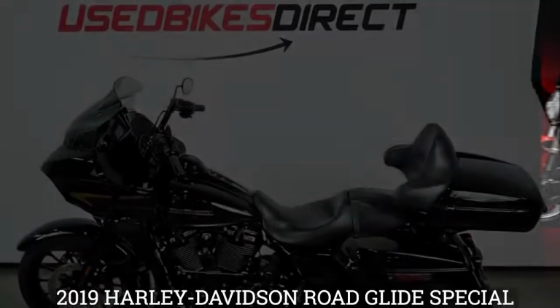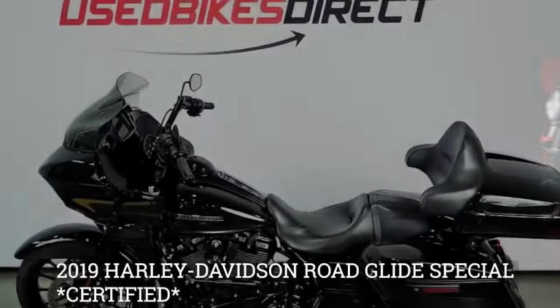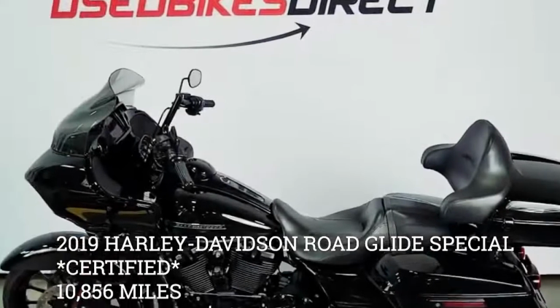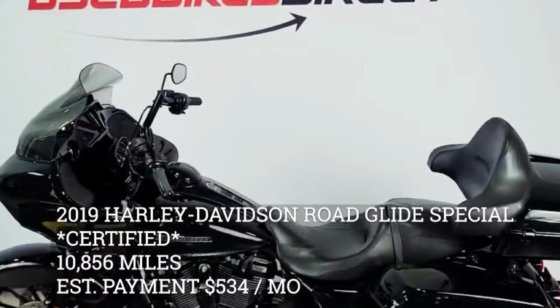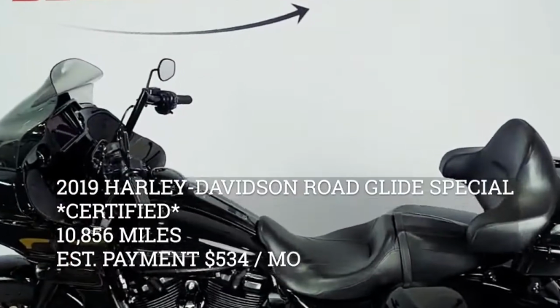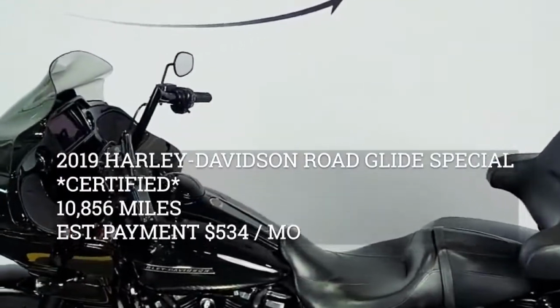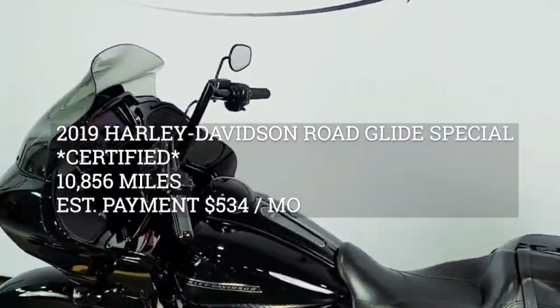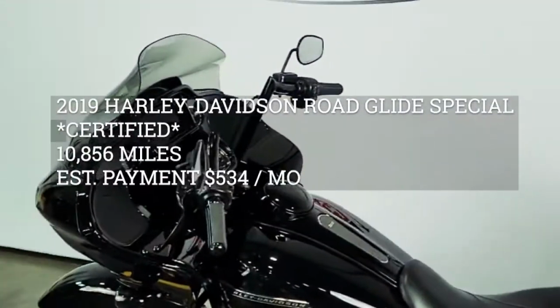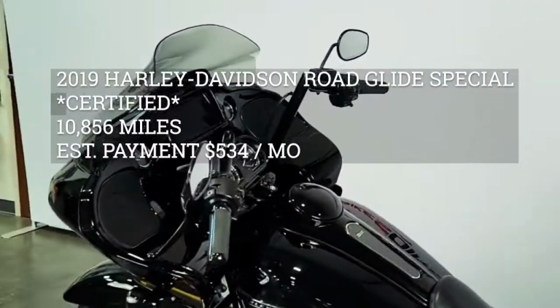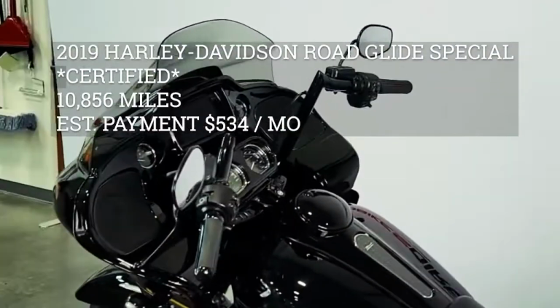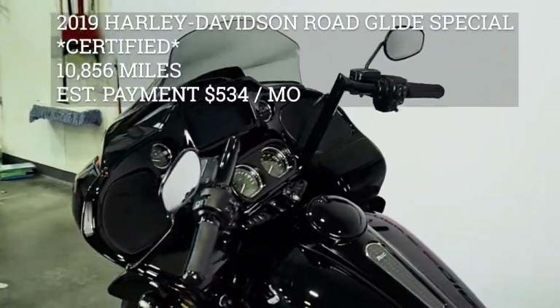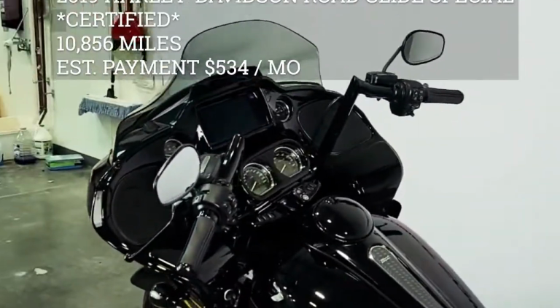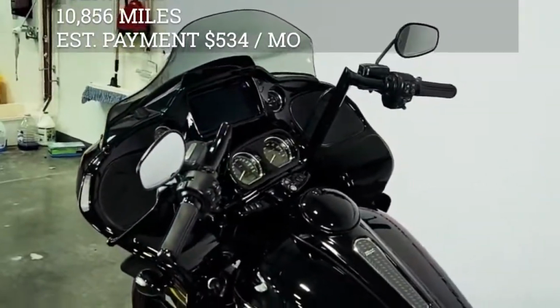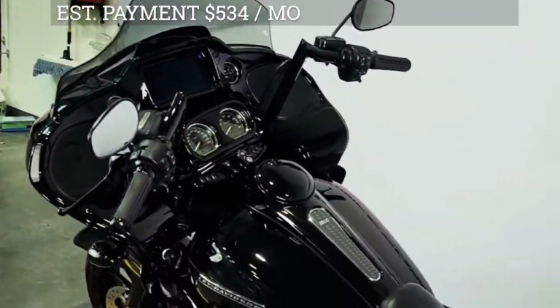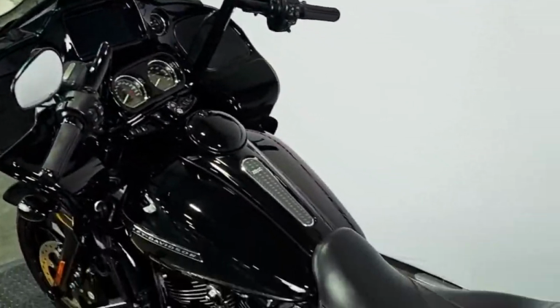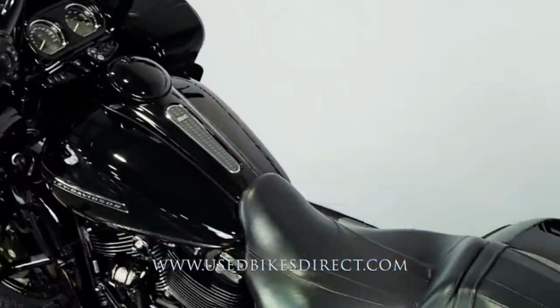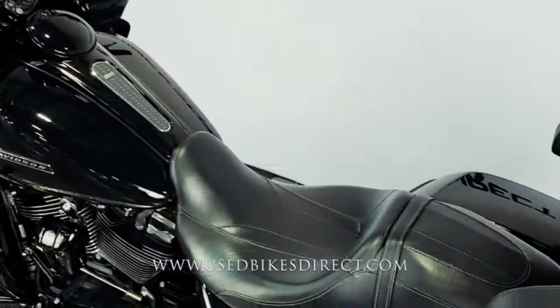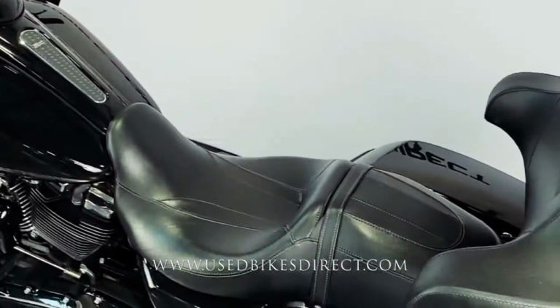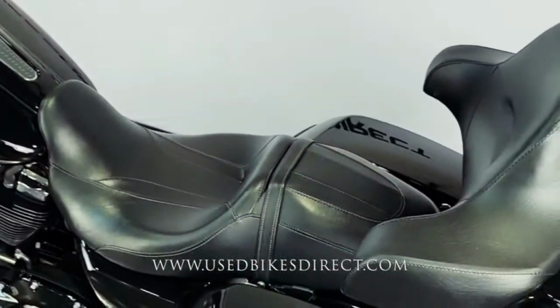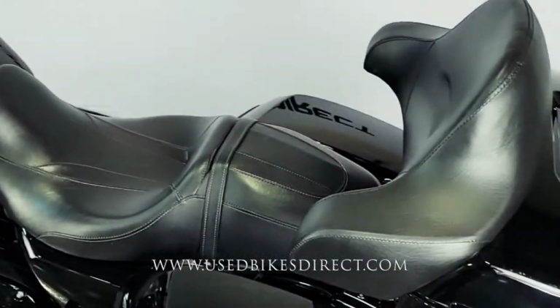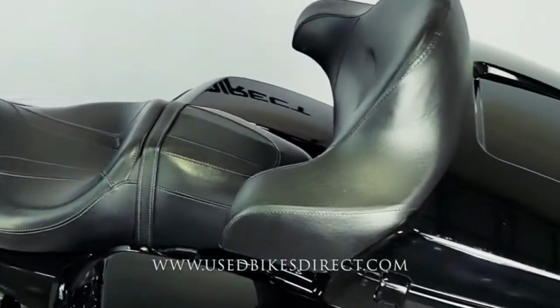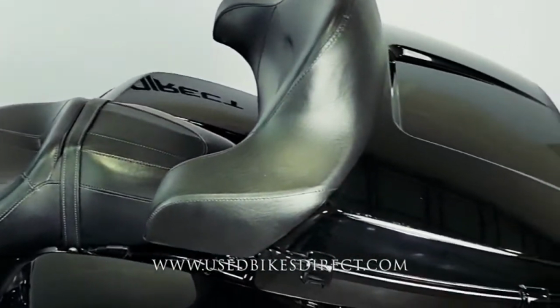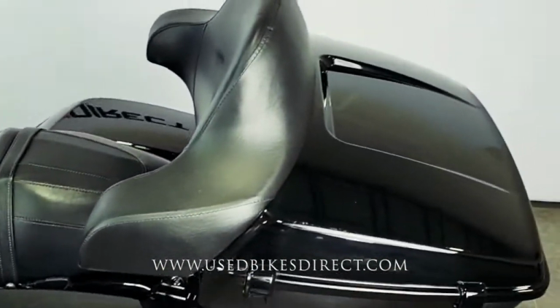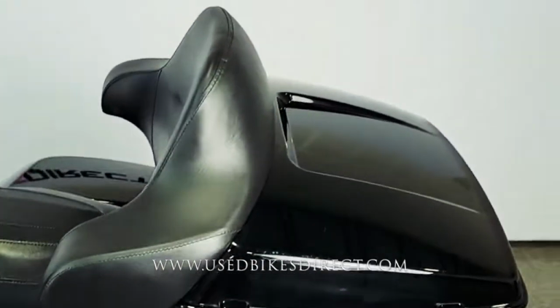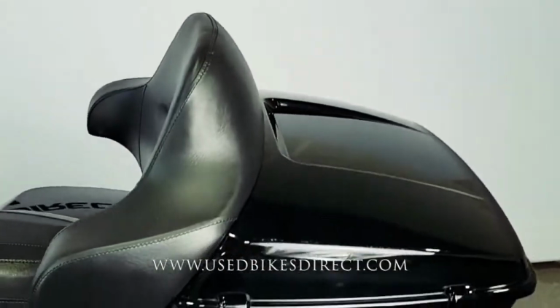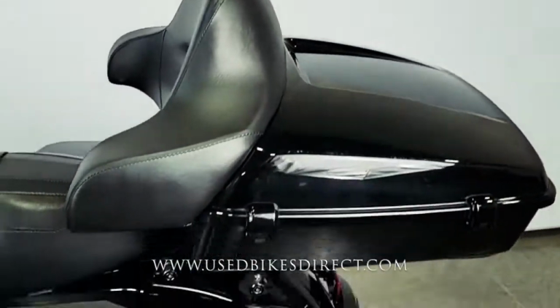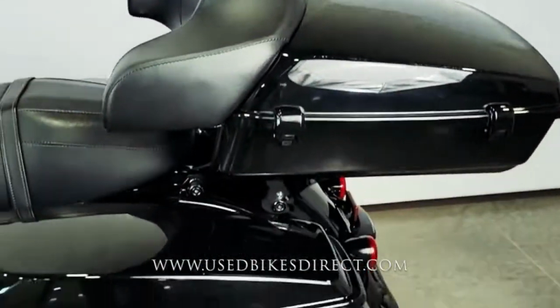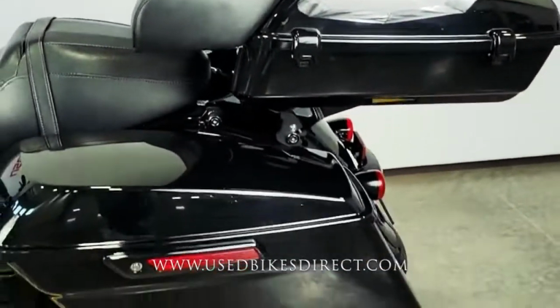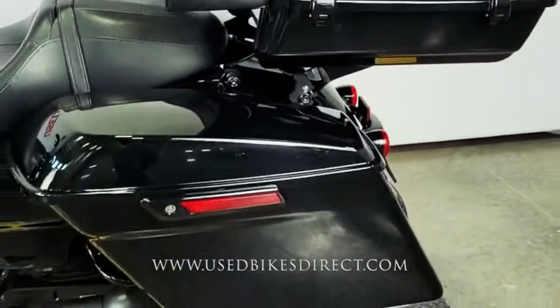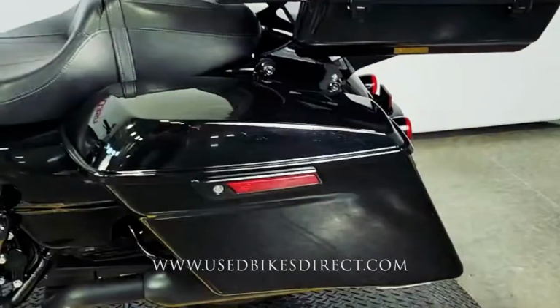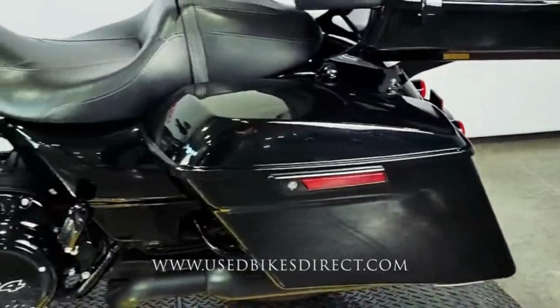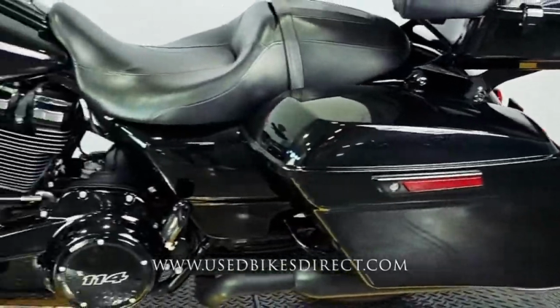Hey again everyone, Nick here at Used Bikes Direct, checking out this 2019 Road Glide. Hop on the website, usedbikesdirect.com to see those detailed photos and specs. Give us a call with any questions at 866-576-2453.